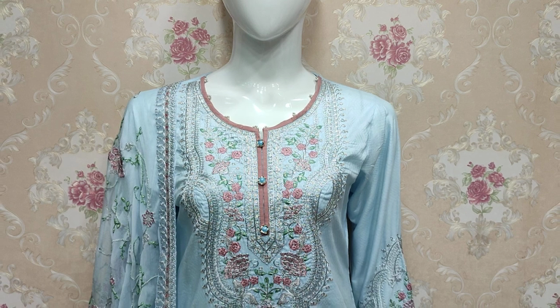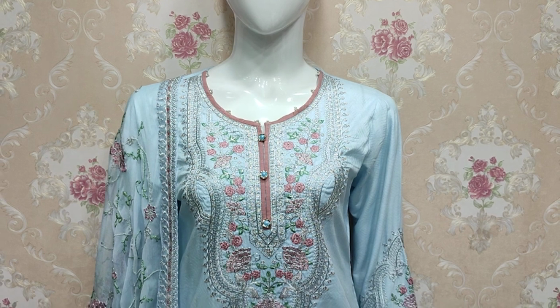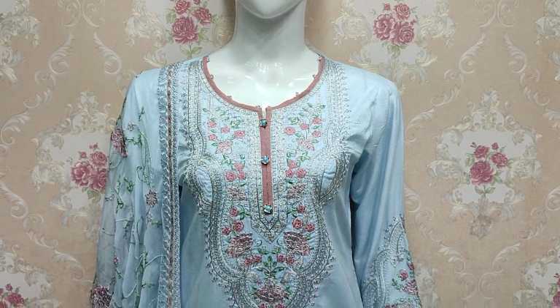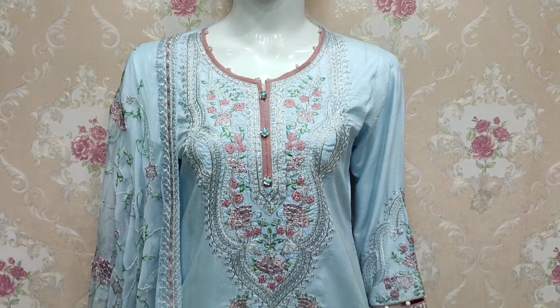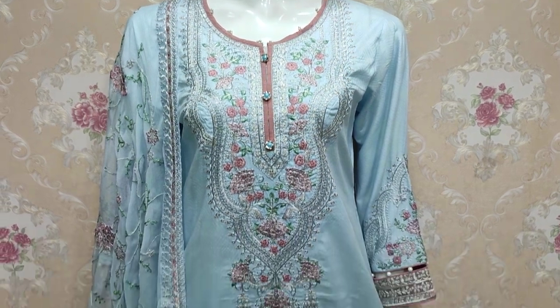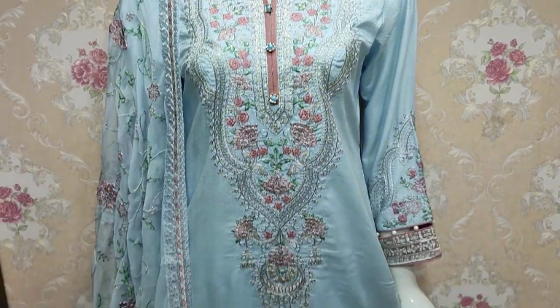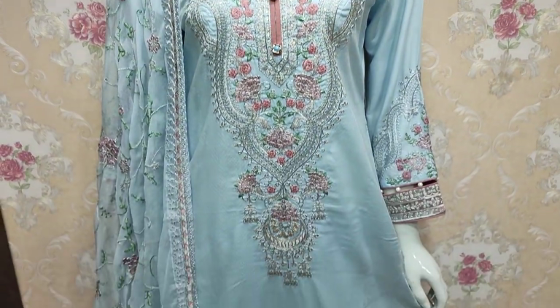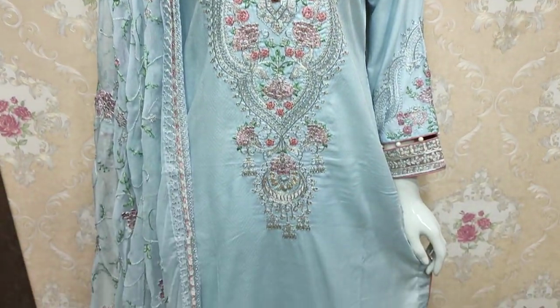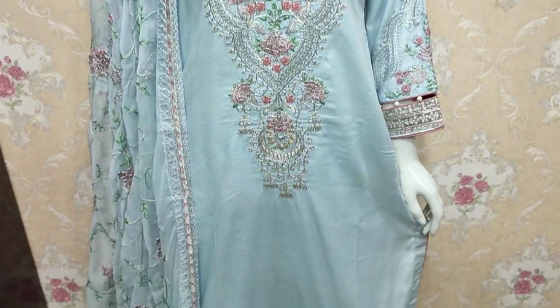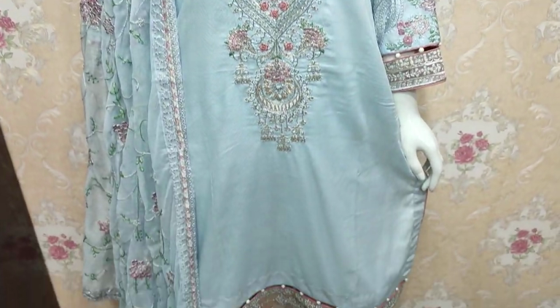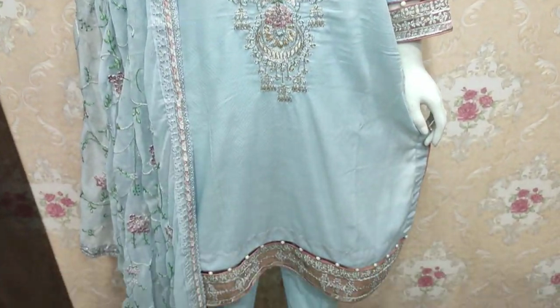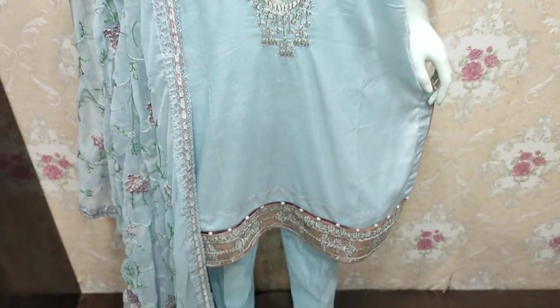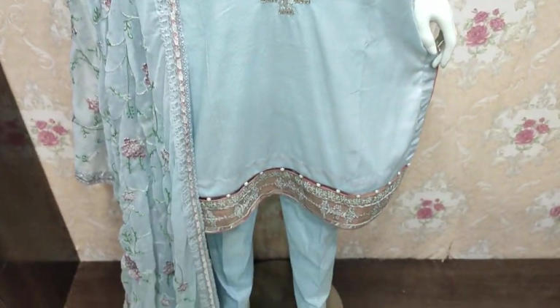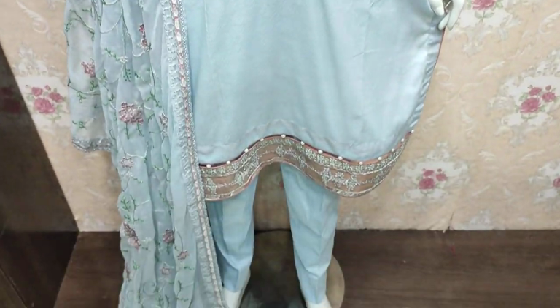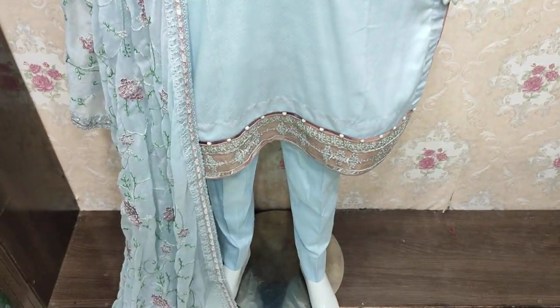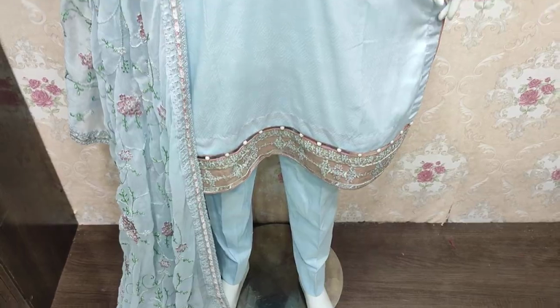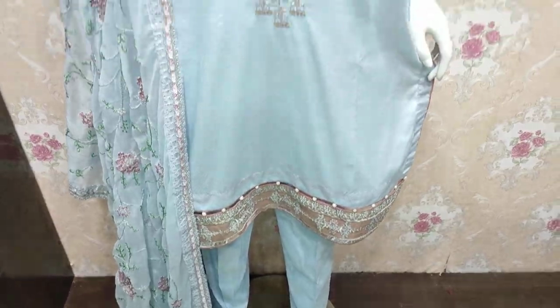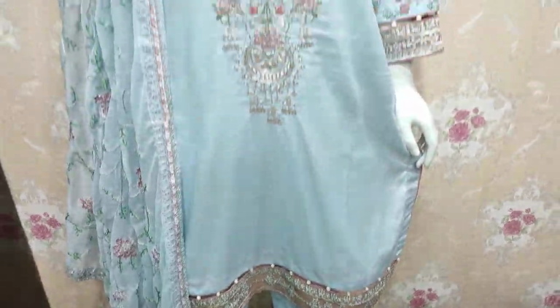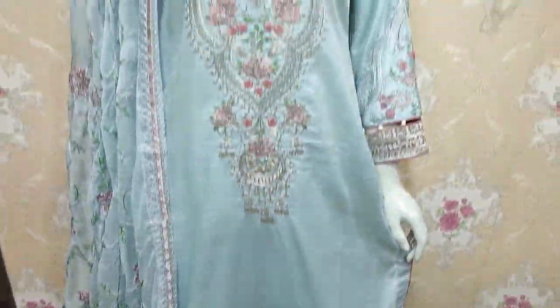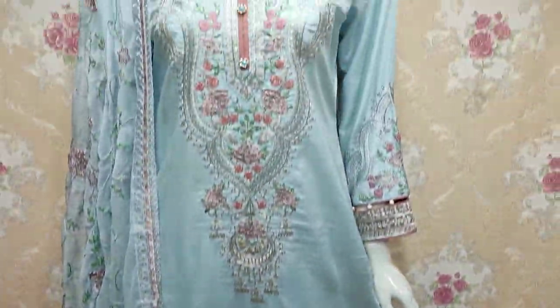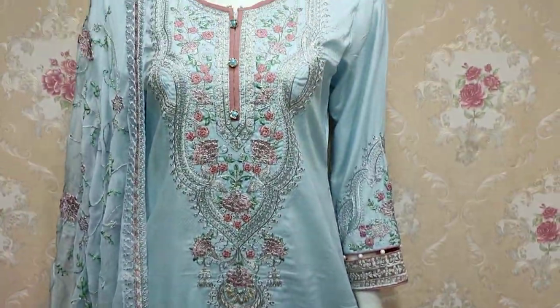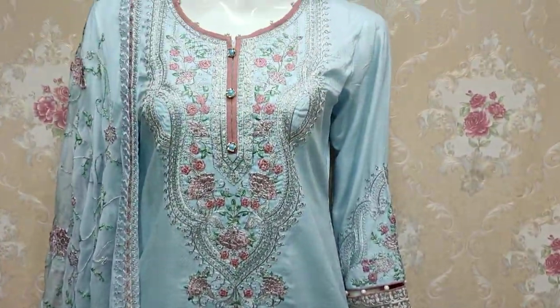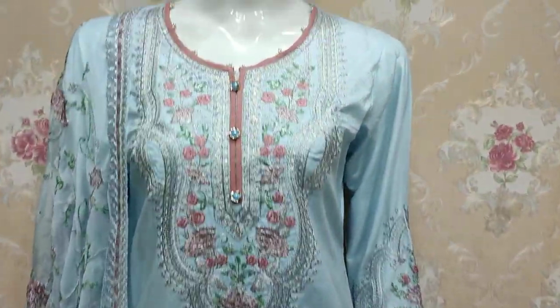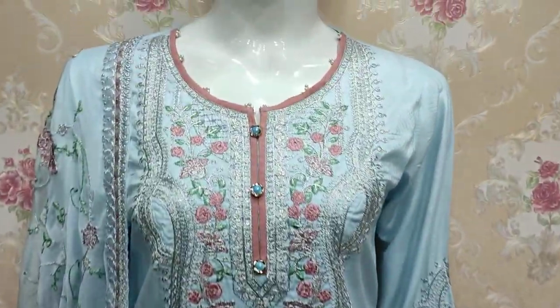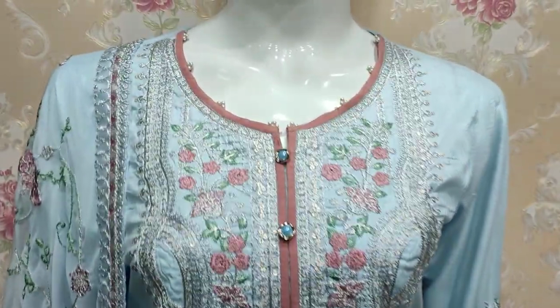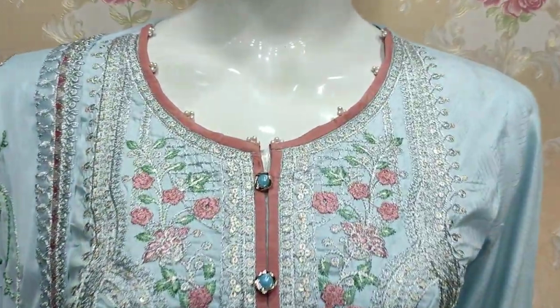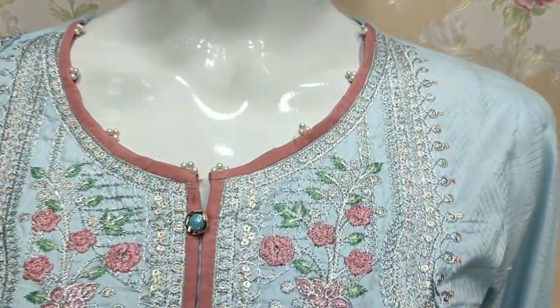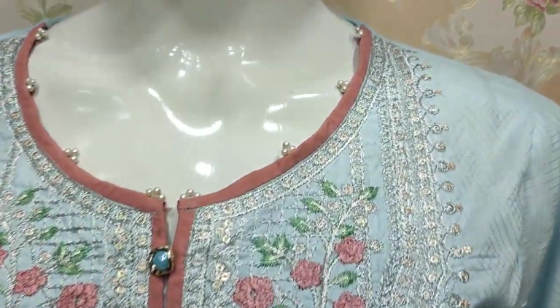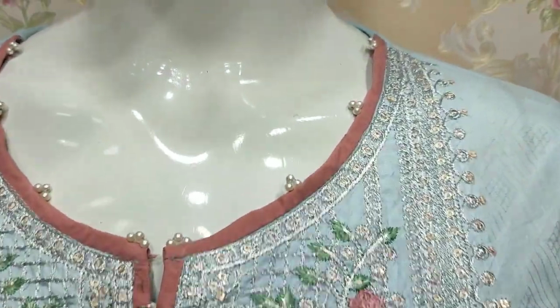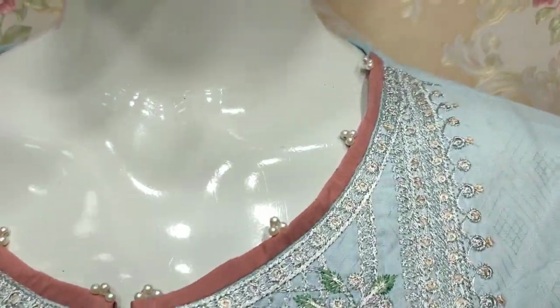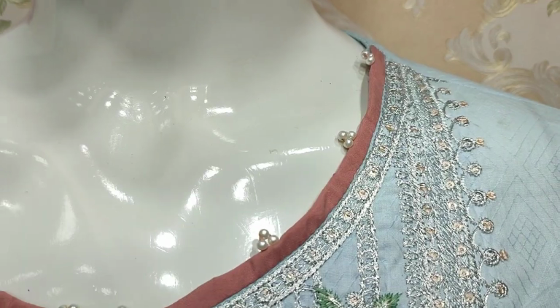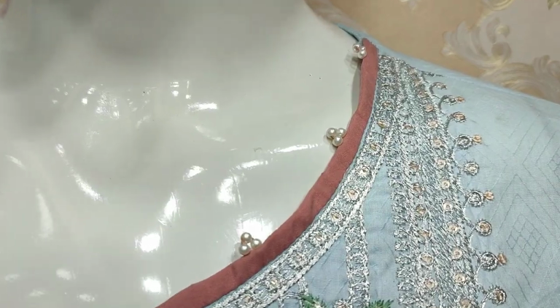Assalamu alikum everyone, Abdul Qadir here. Sakafit collection from Muzid. Summer cotton fabric is launched in summer cotton fabric.